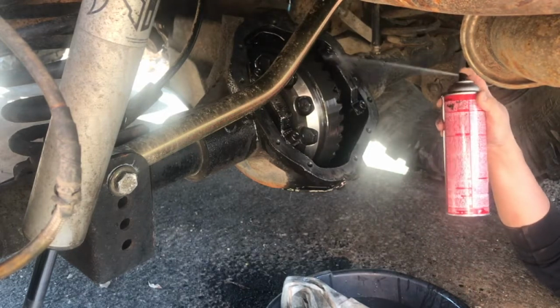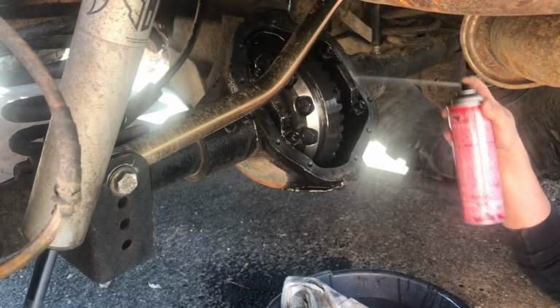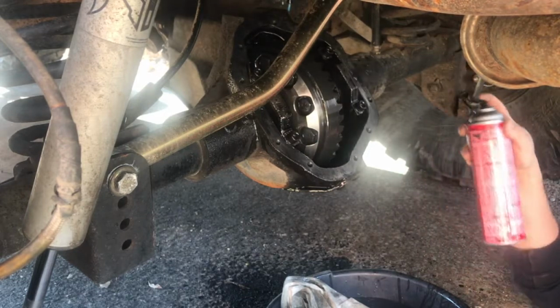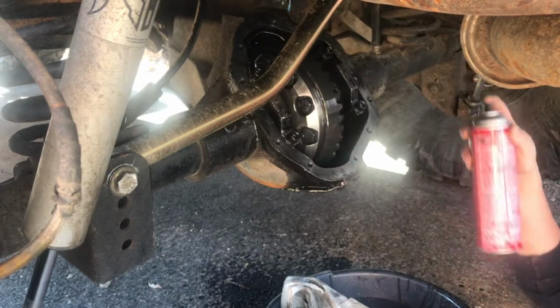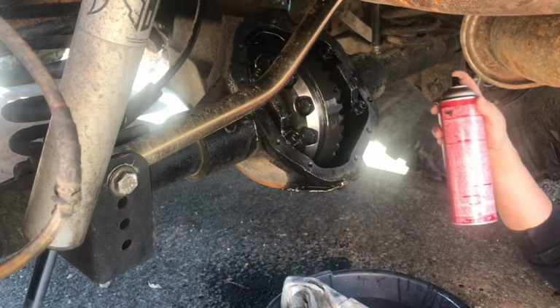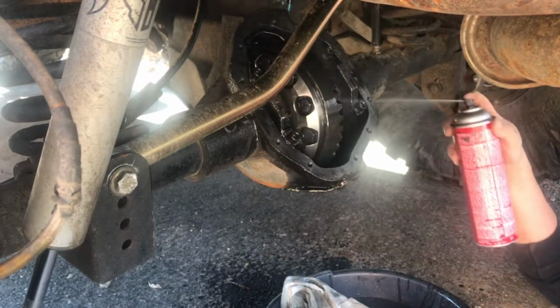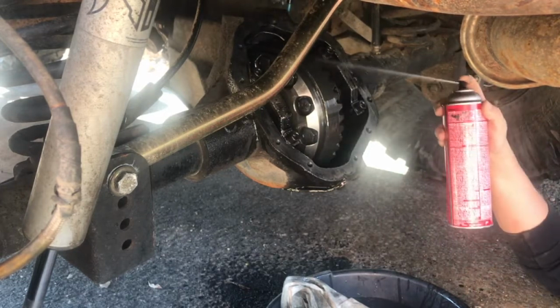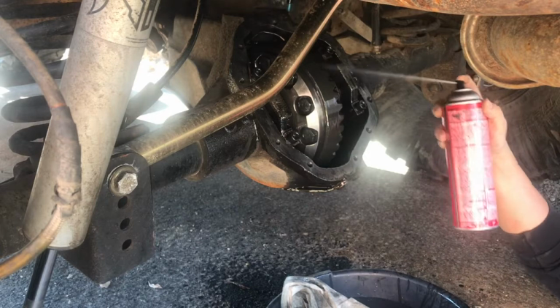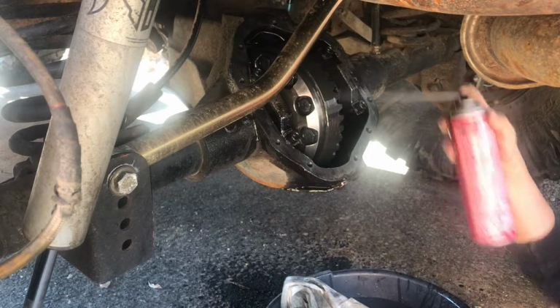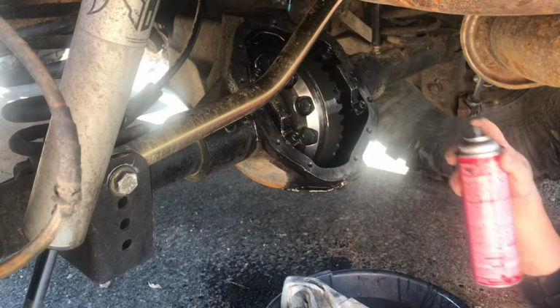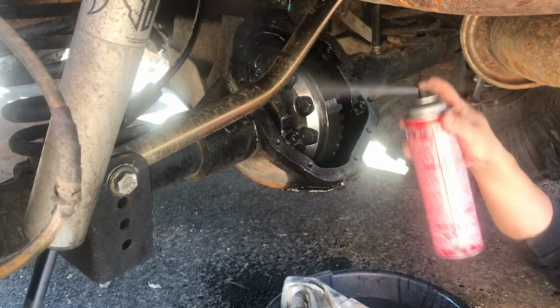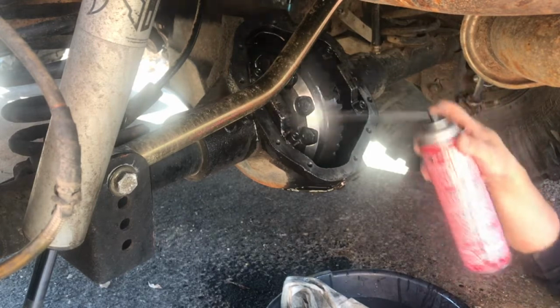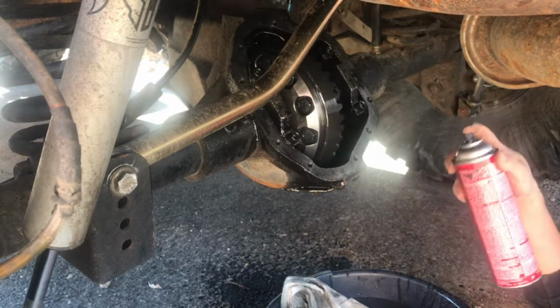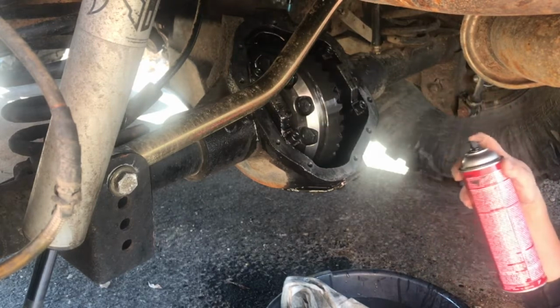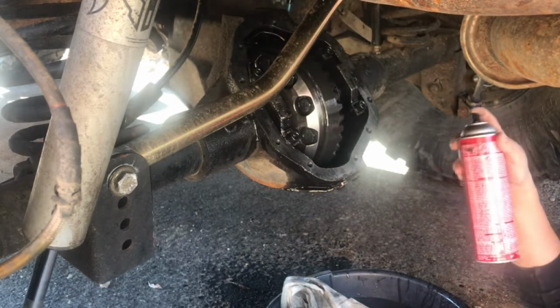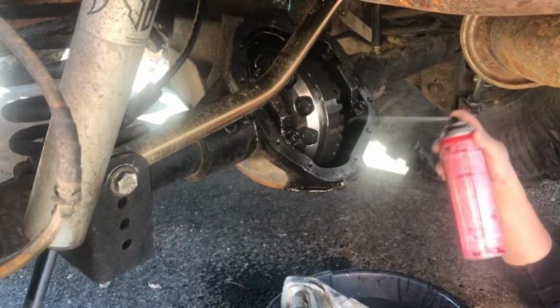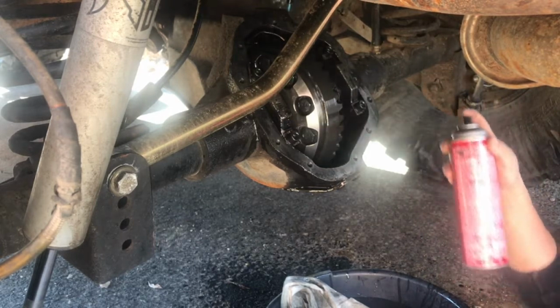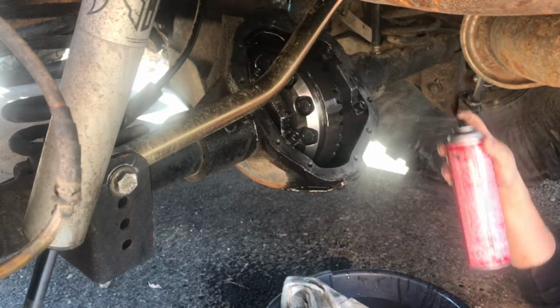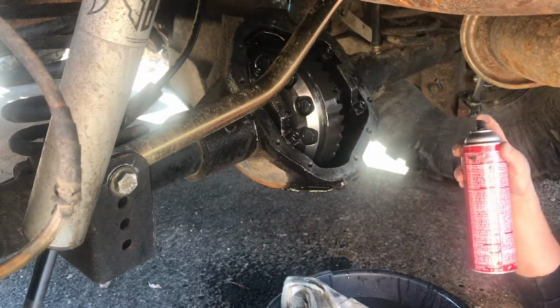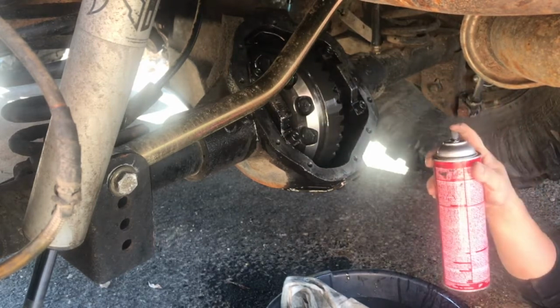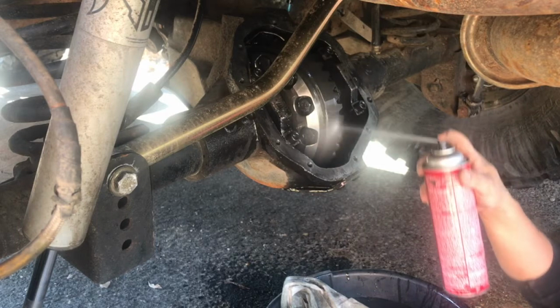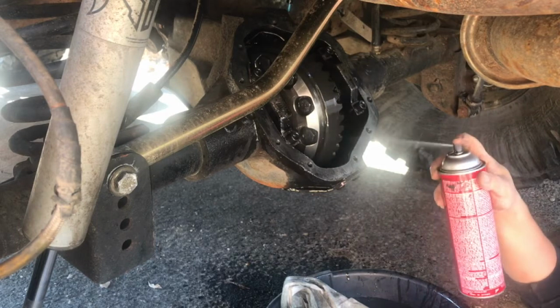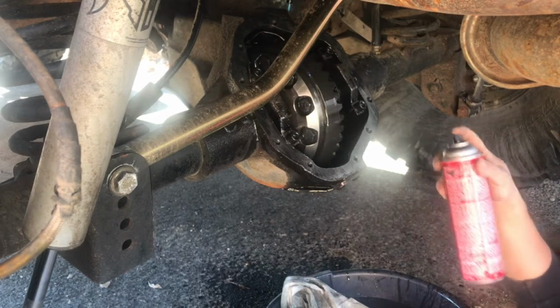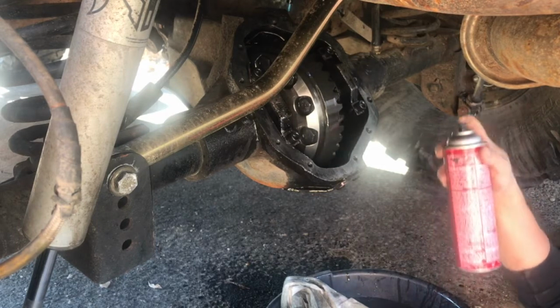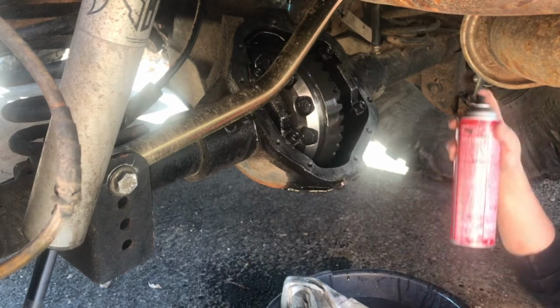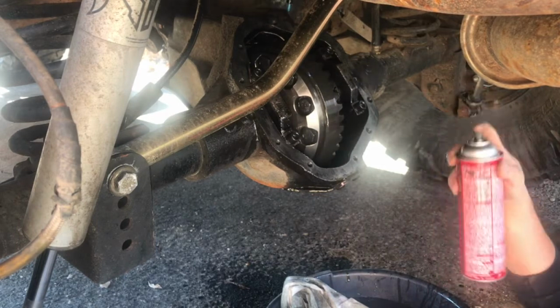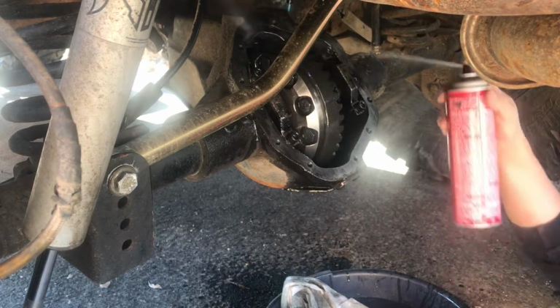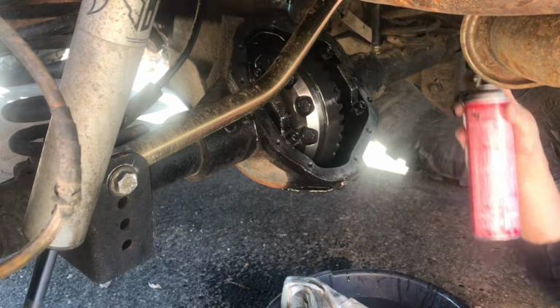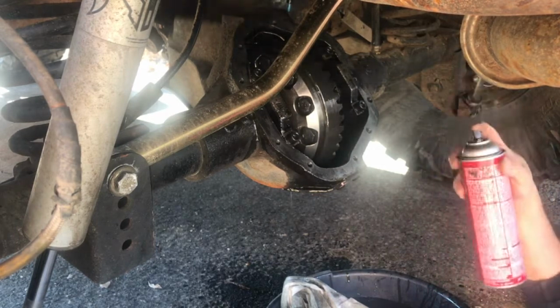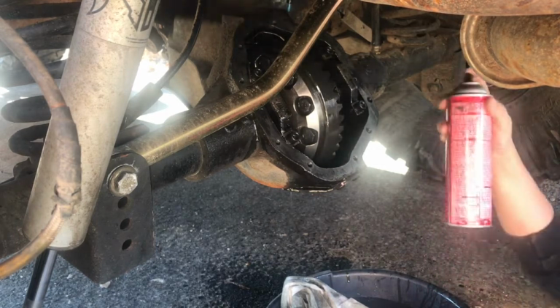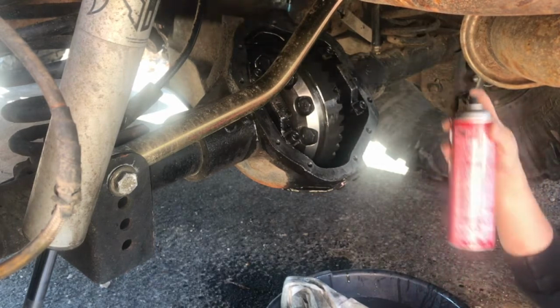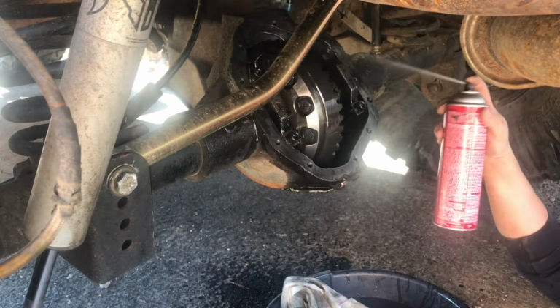It's one disadvantage of this differential housing — it's great for clearance and great for protection, but not so great for draining oil out of it.